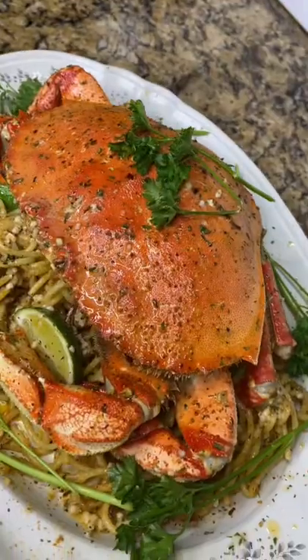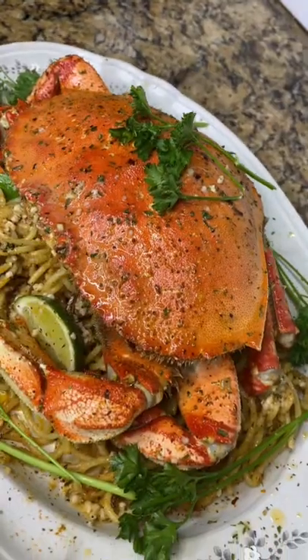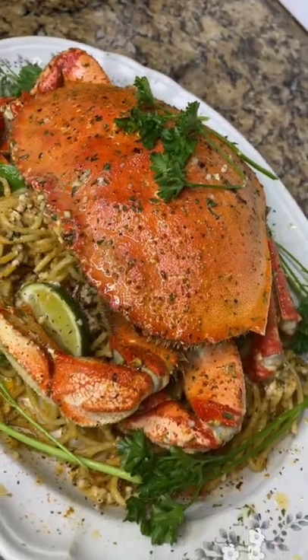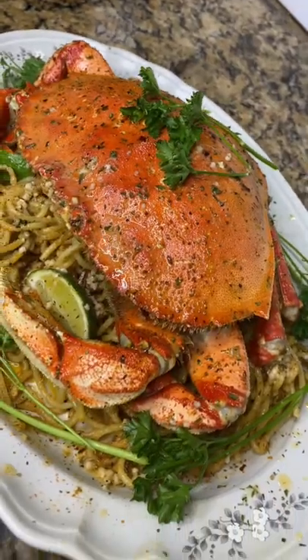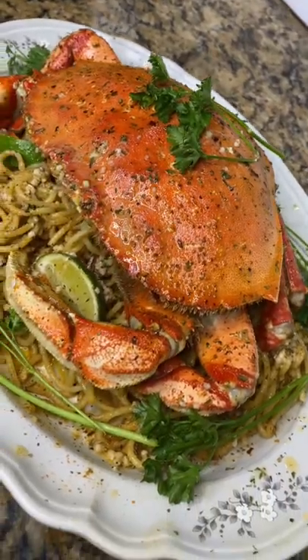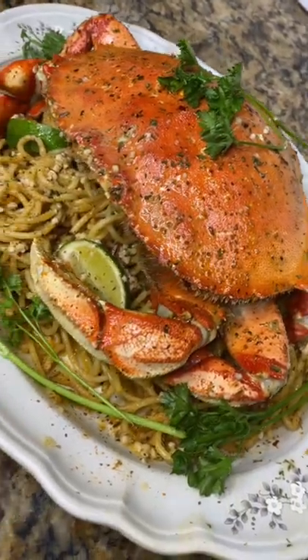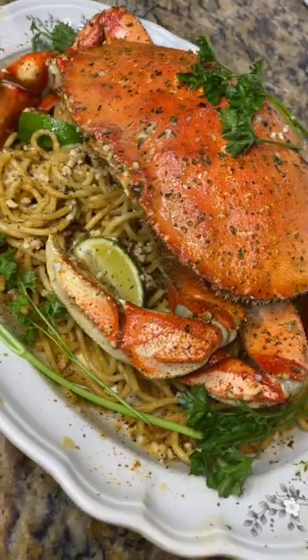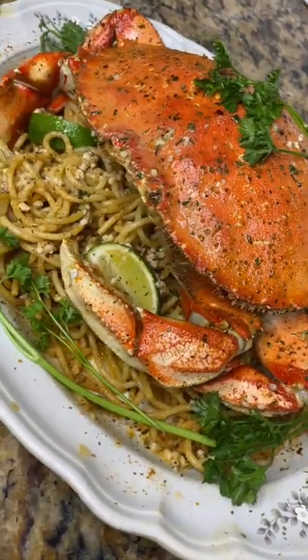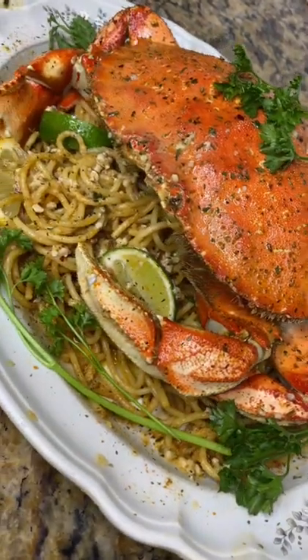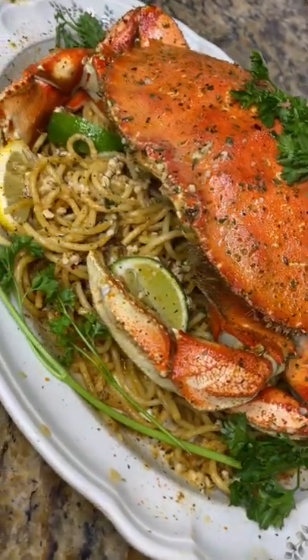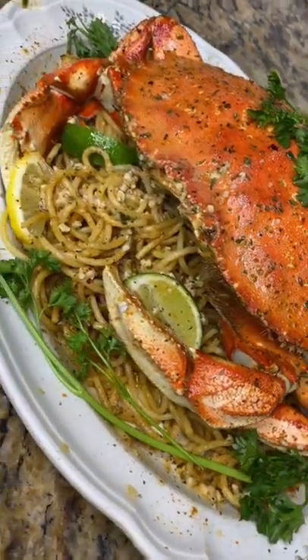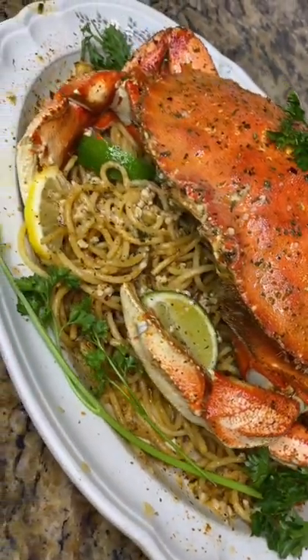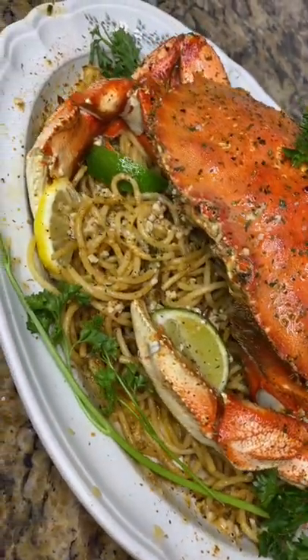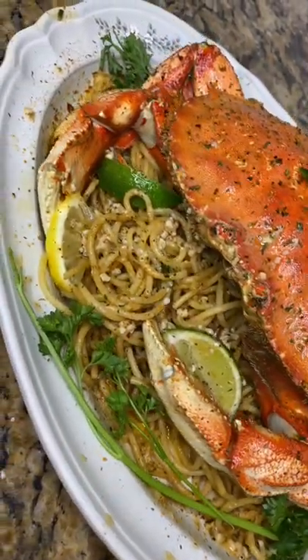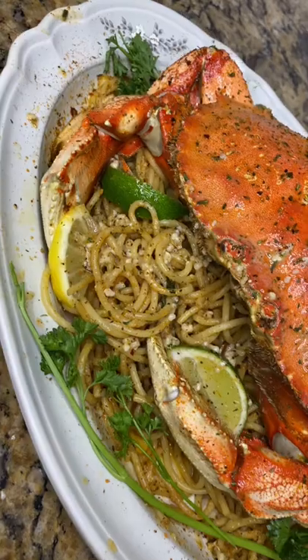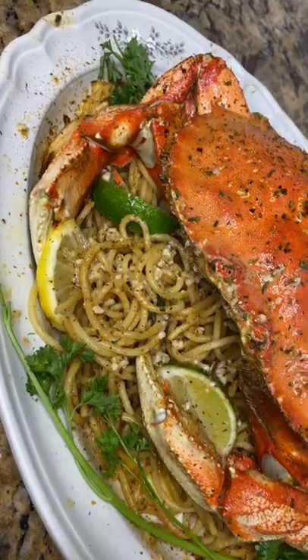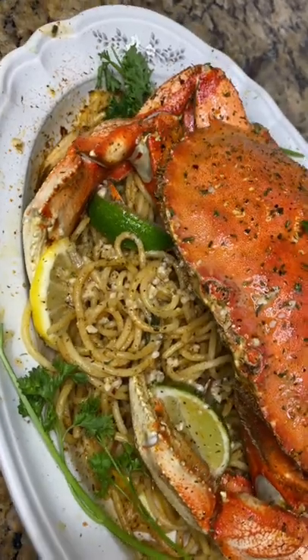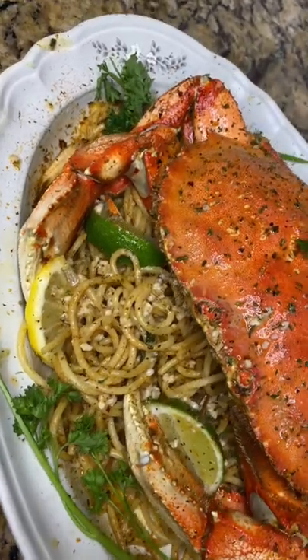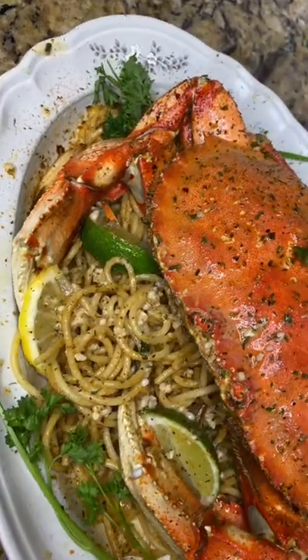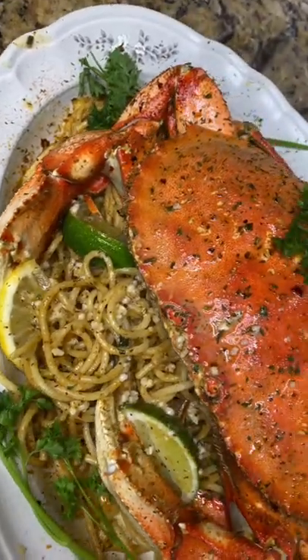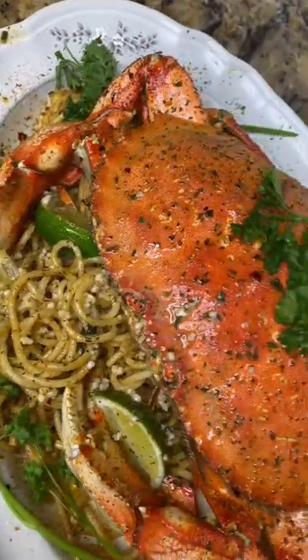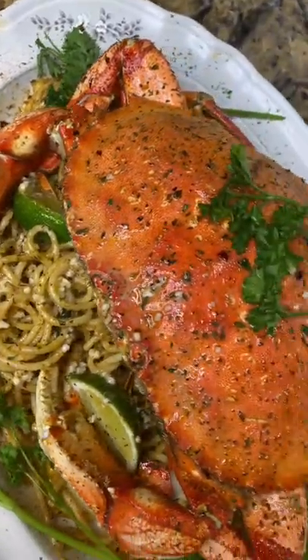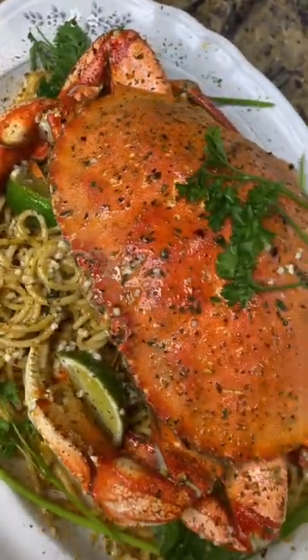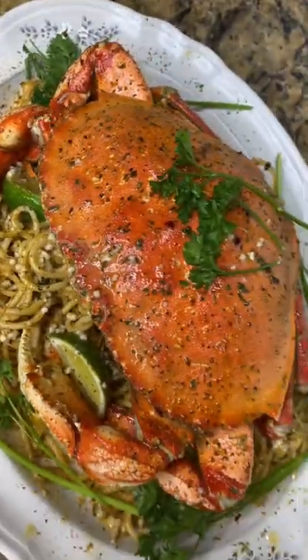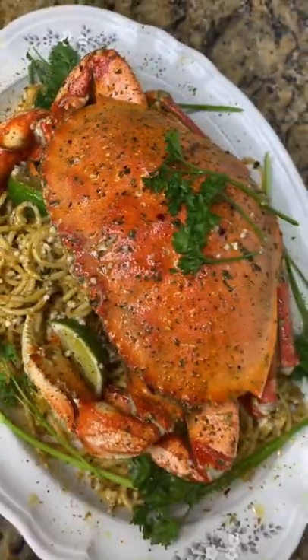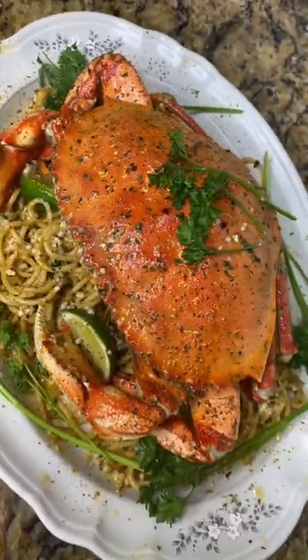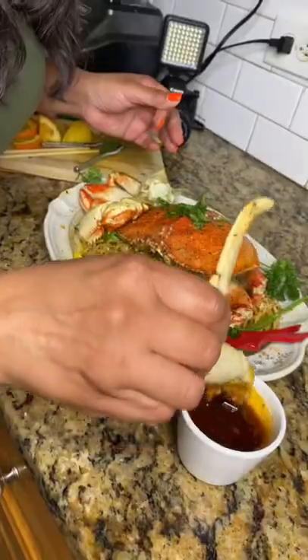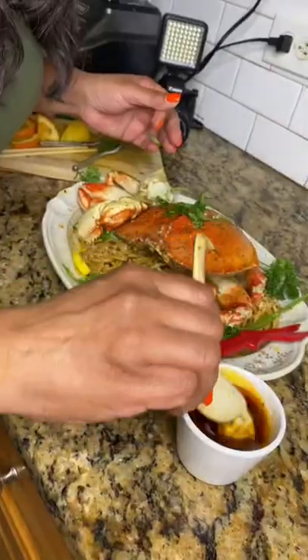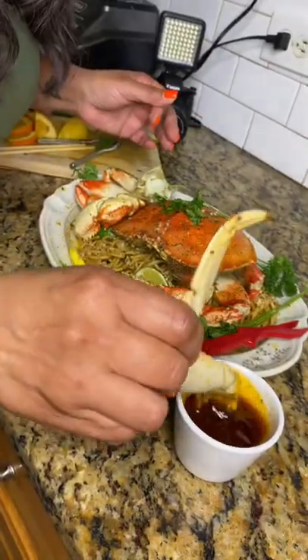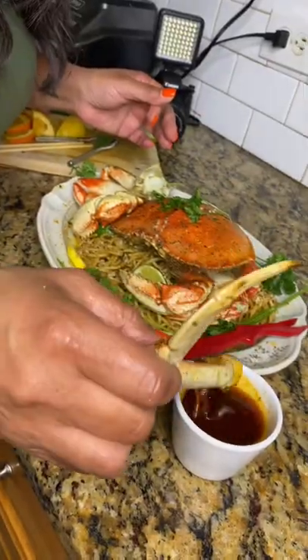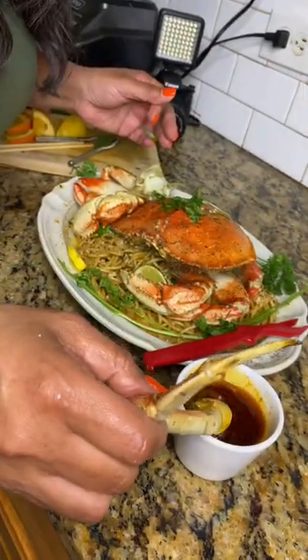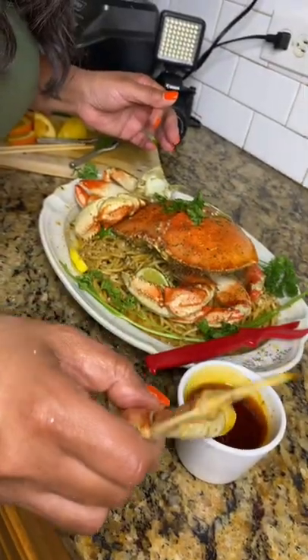Oh y'all, y'all see this? OMG. Yes. That Cajun Creole butter.